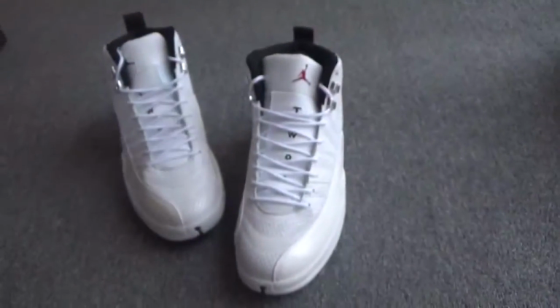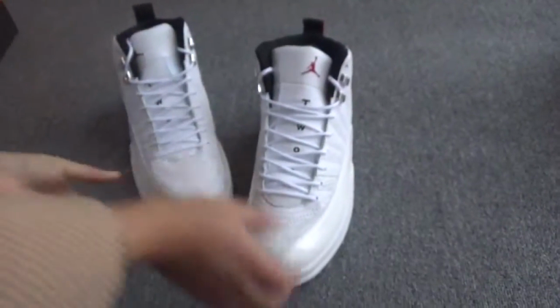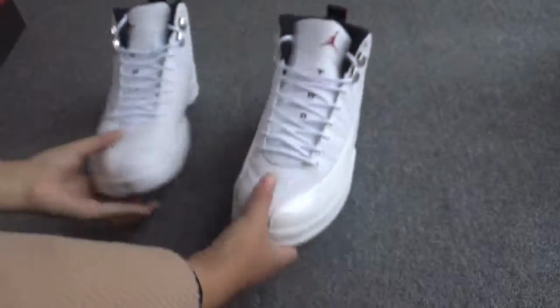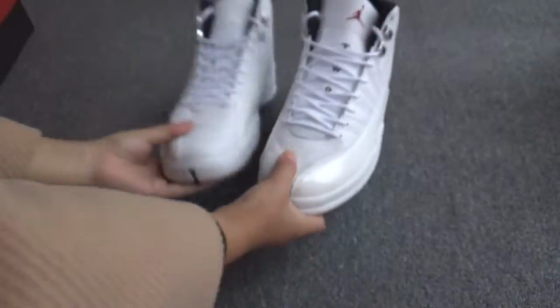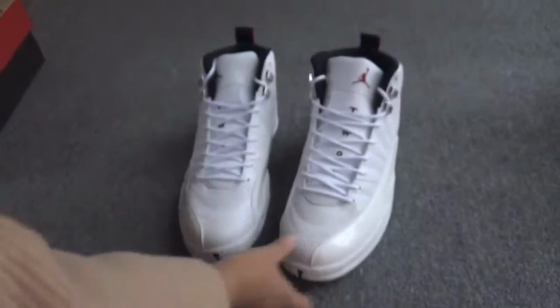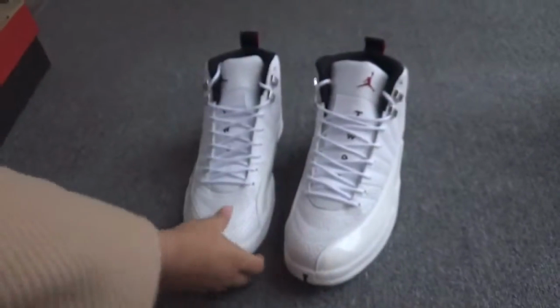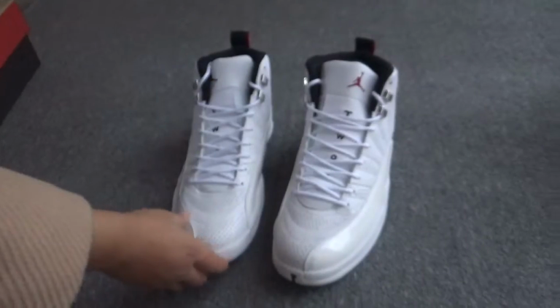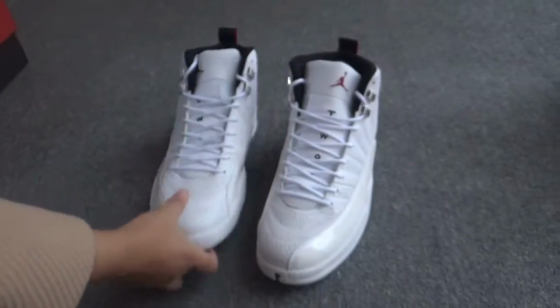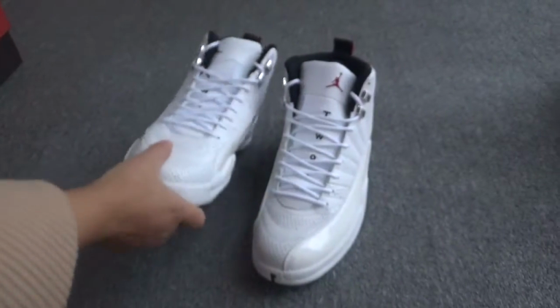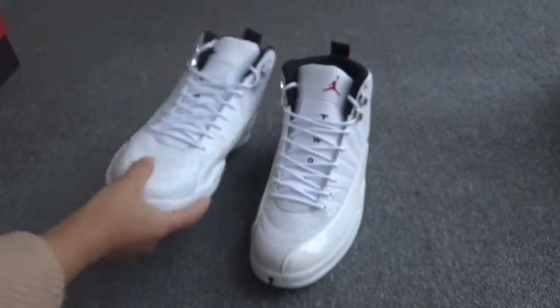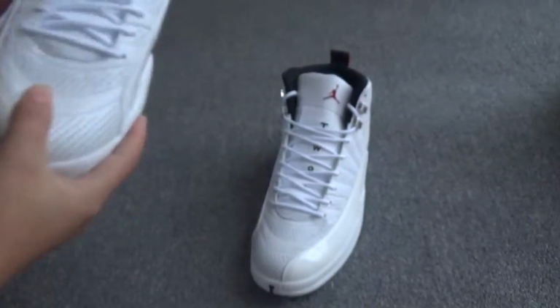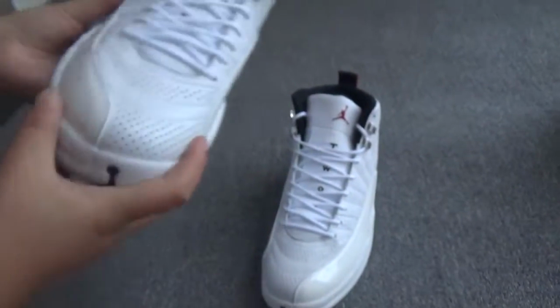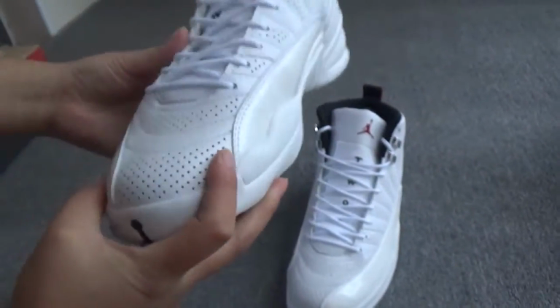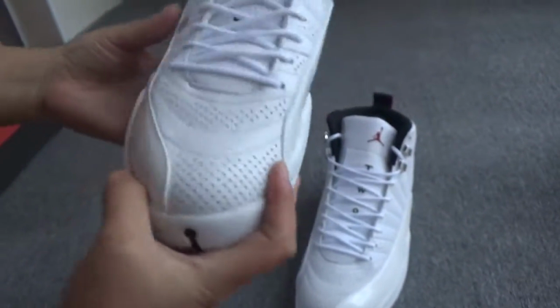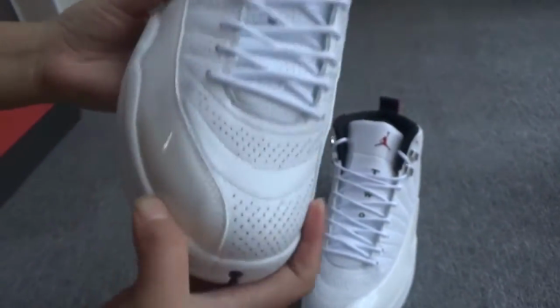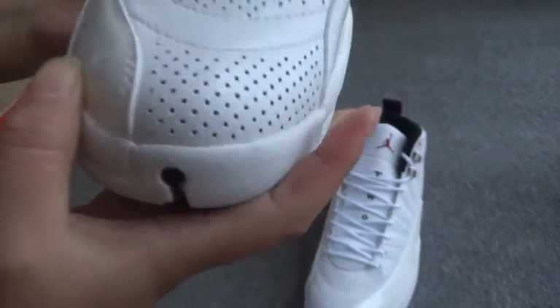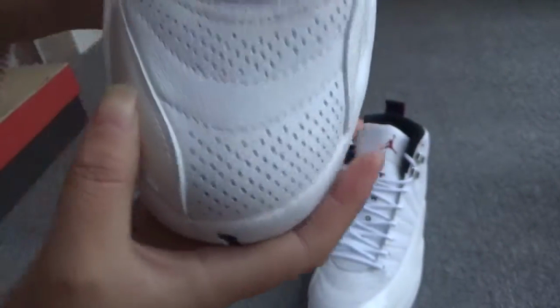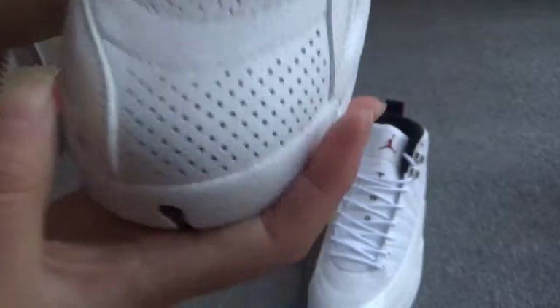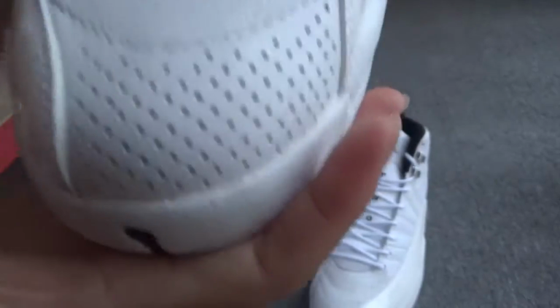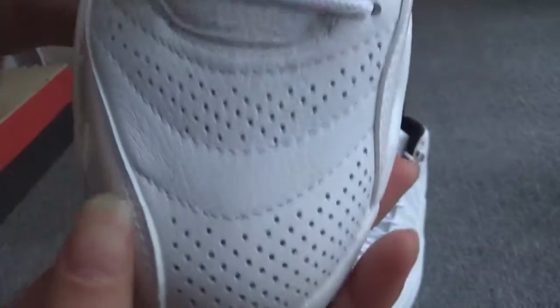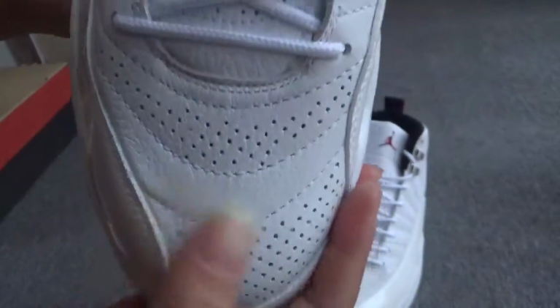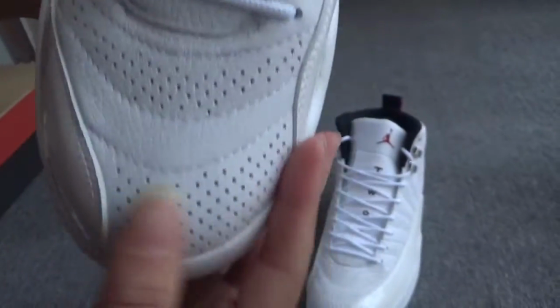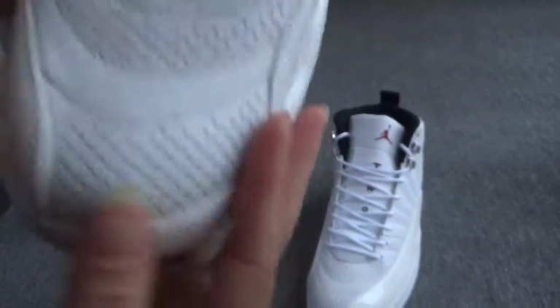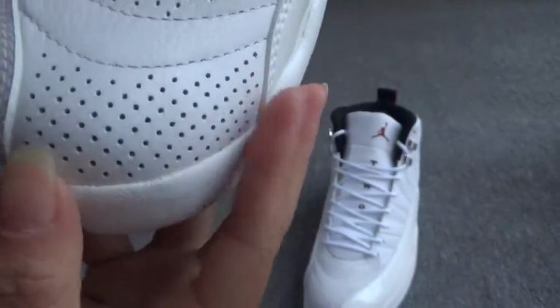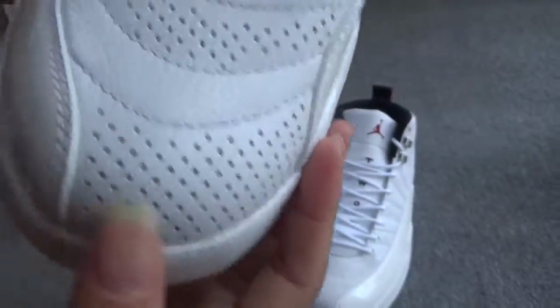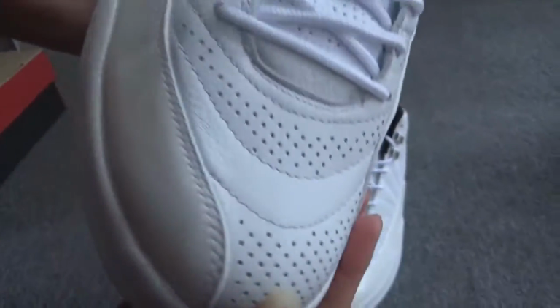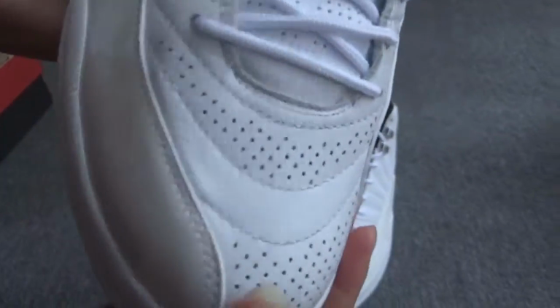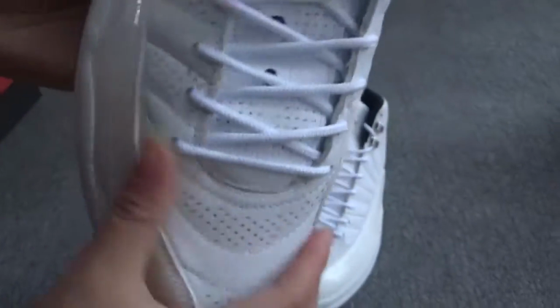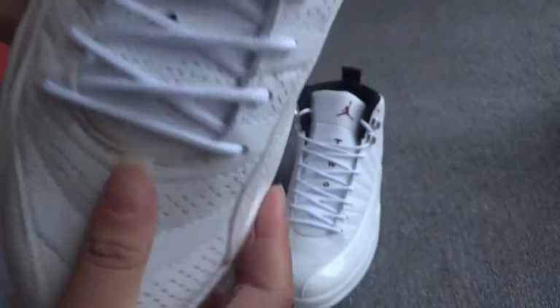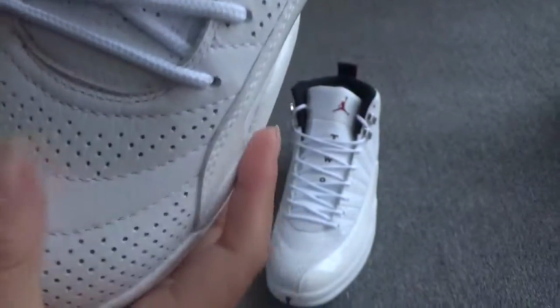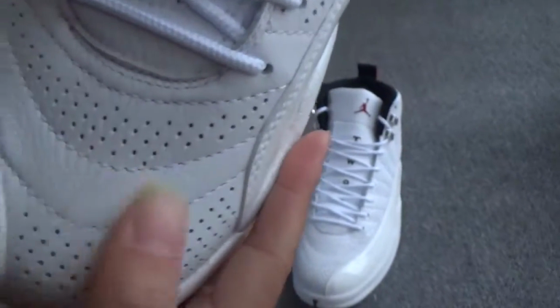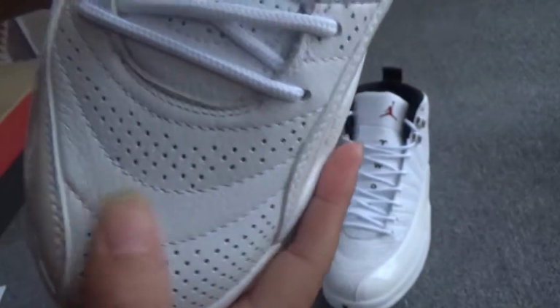I will show you the shoes one by one. Firstly, you can see the toe box. Whoa, so many air holes. And the leather.